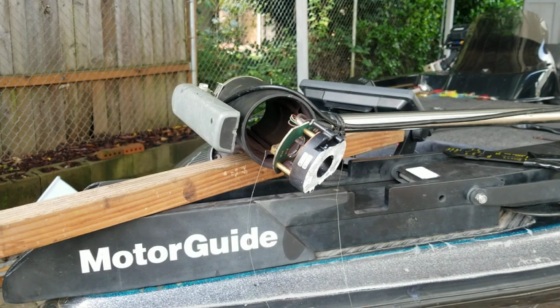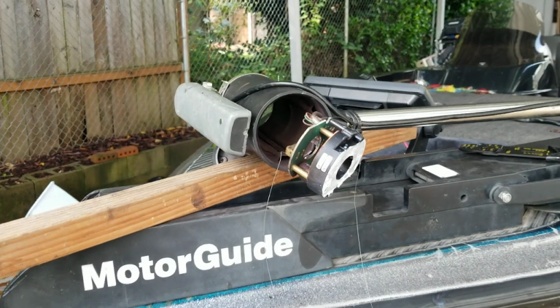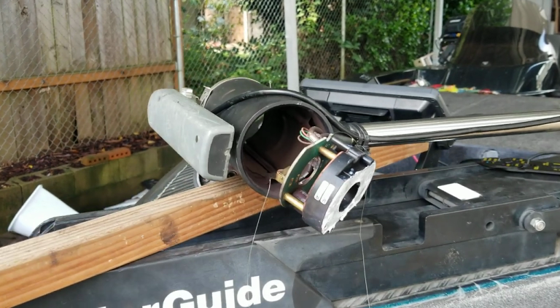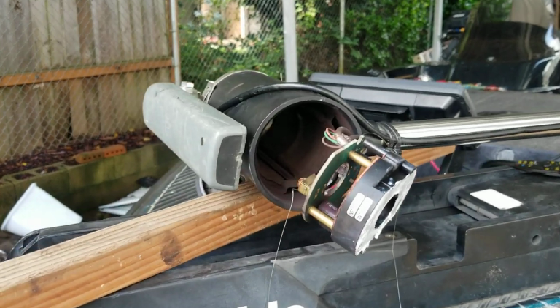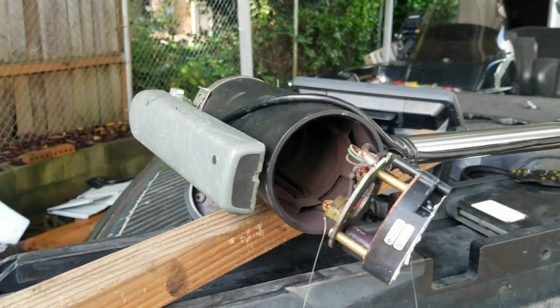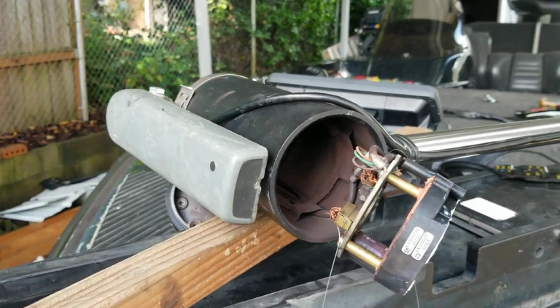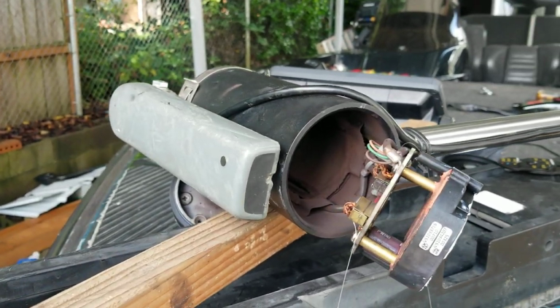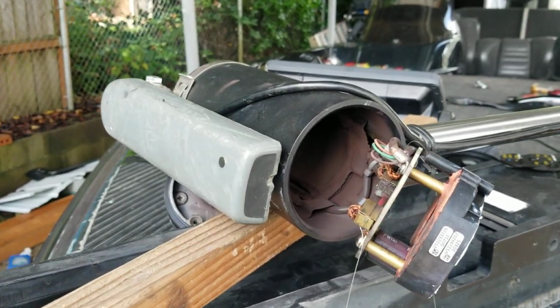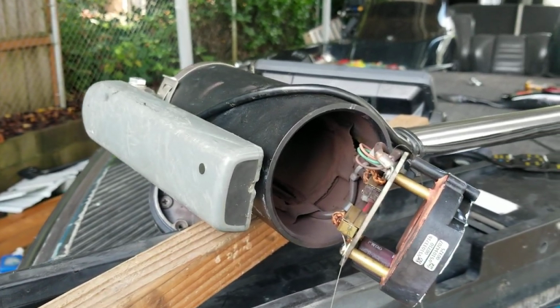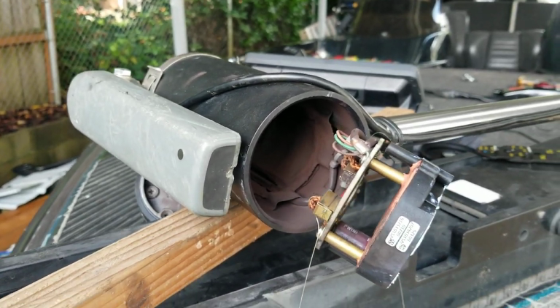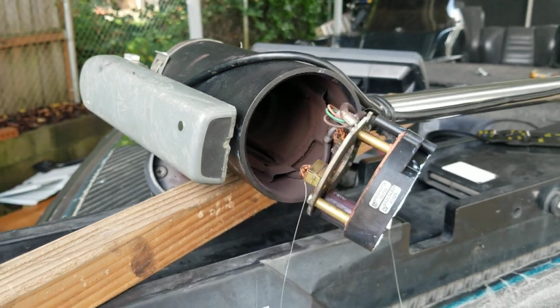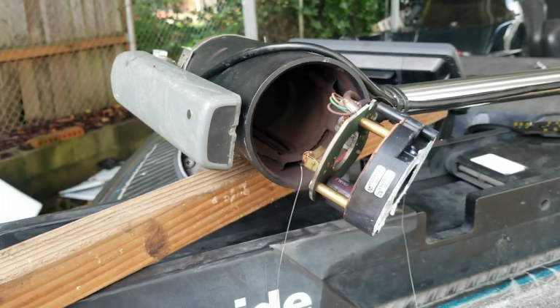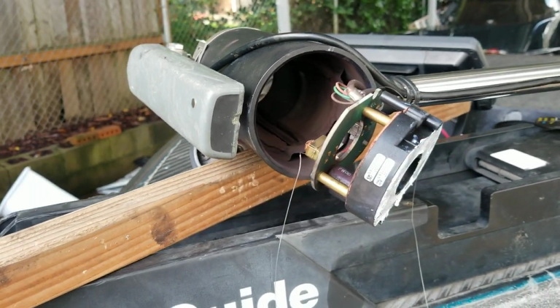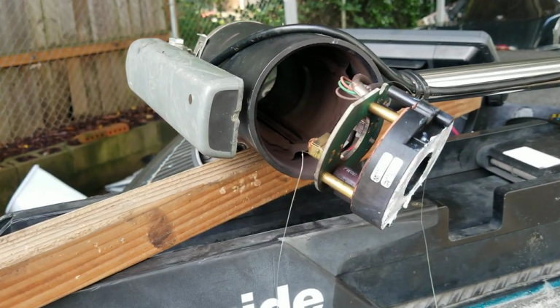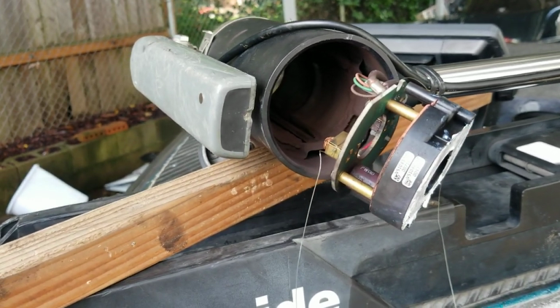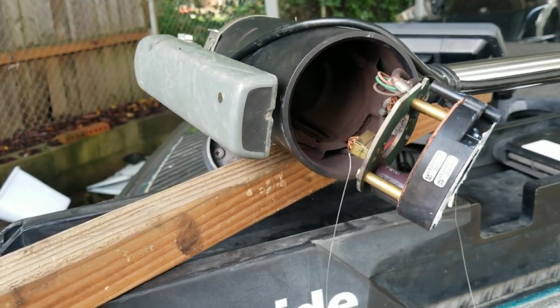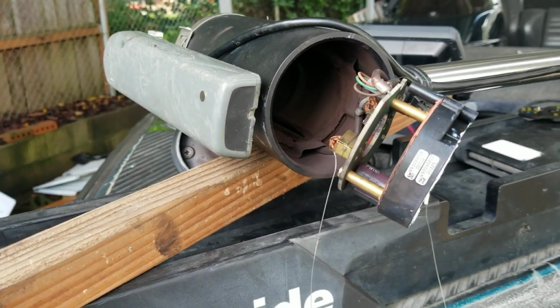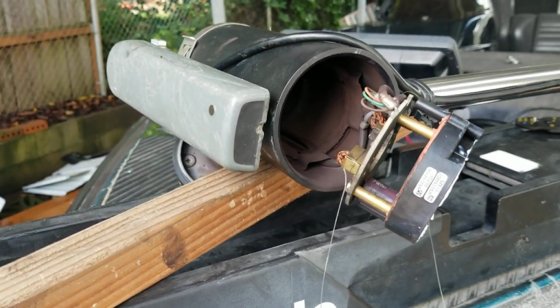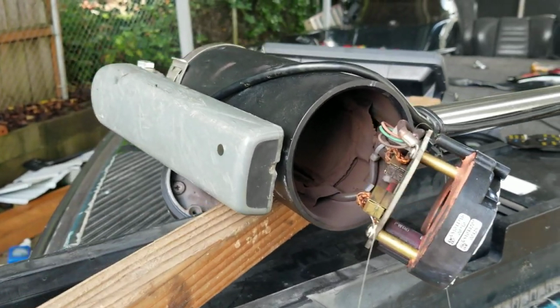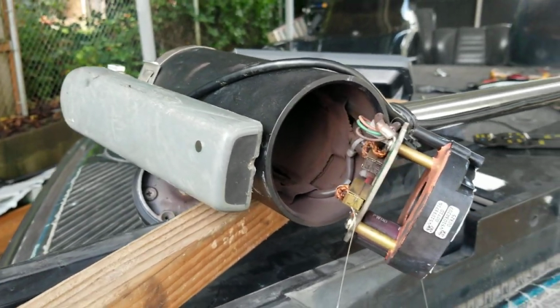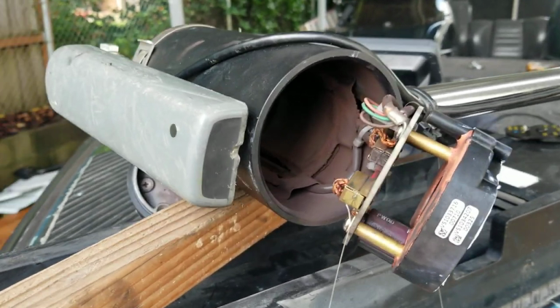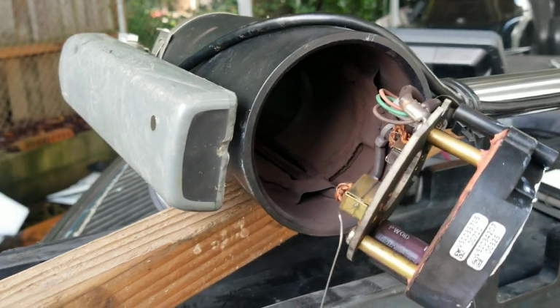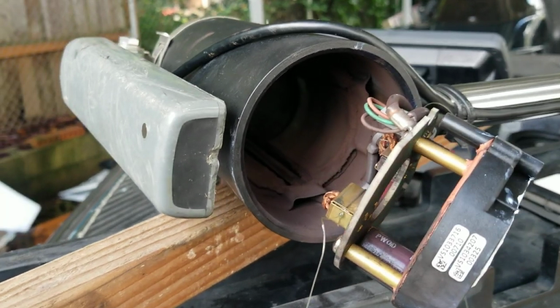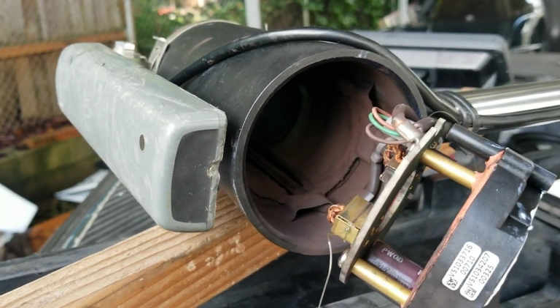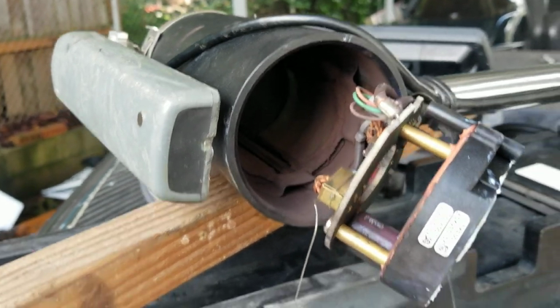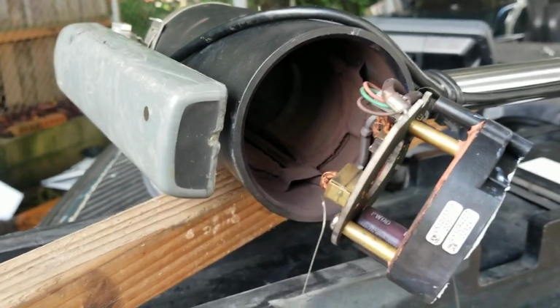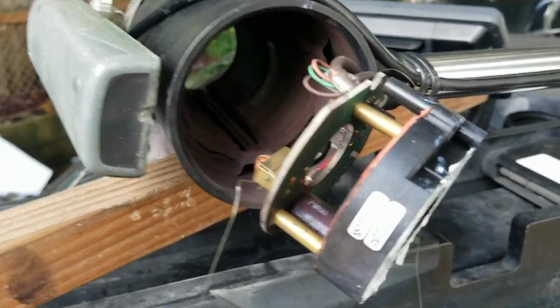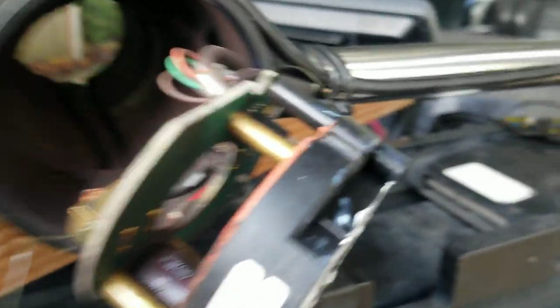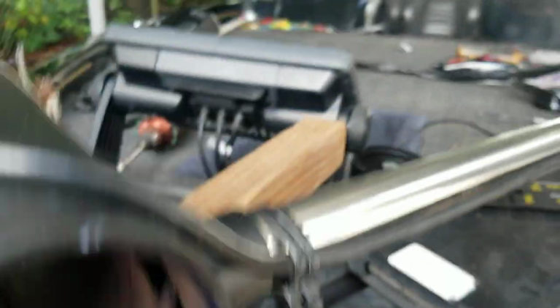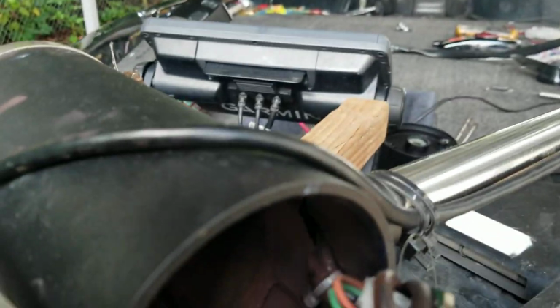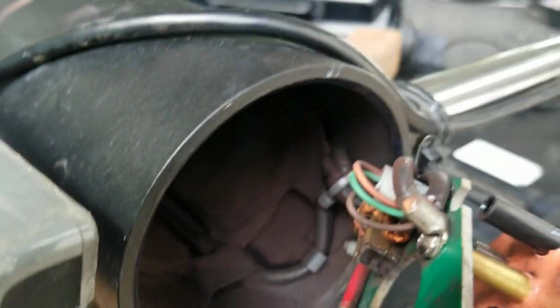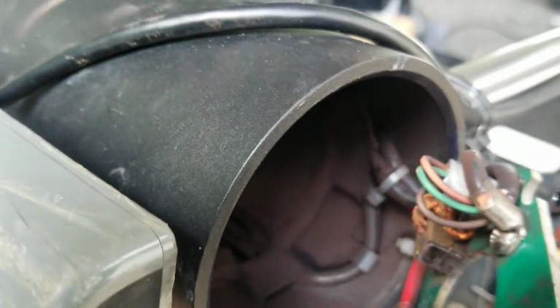You were brave enough to disassemble your Motor Guide trolling motor, and then you realized you don't know how to get the brushes back in so you can slide the armature back into the armature housing. Let me show you a little trick — since we're all fishermen, you probably have some fishing line laying around.